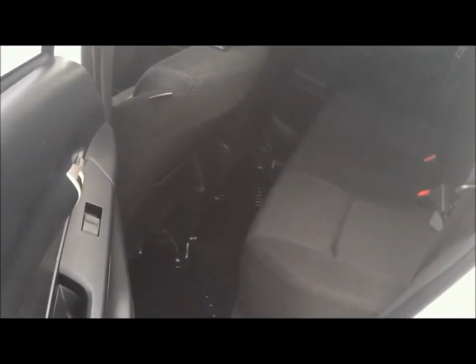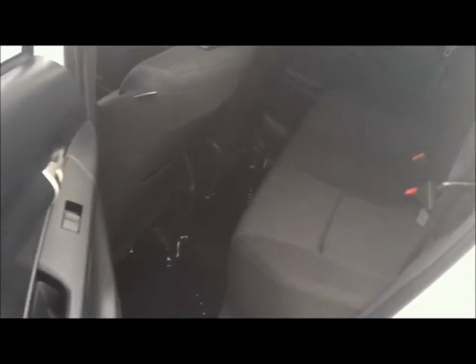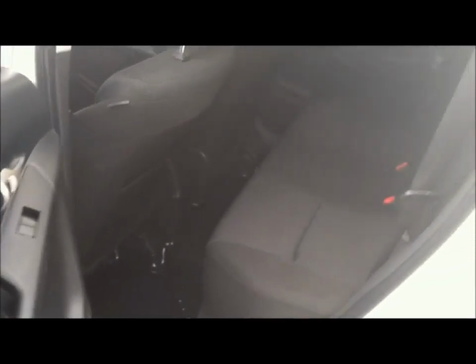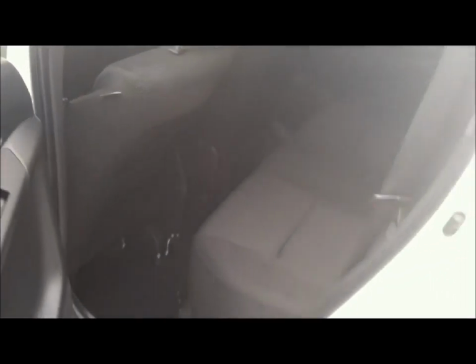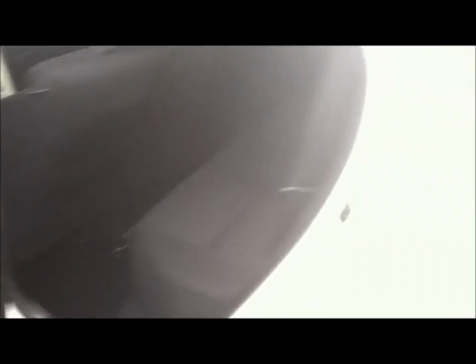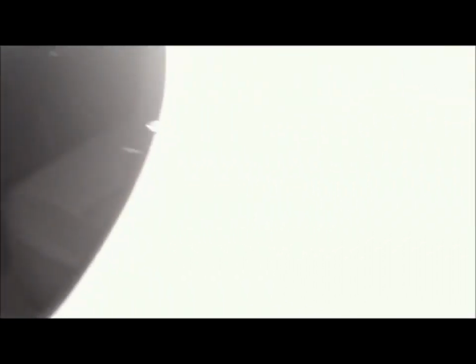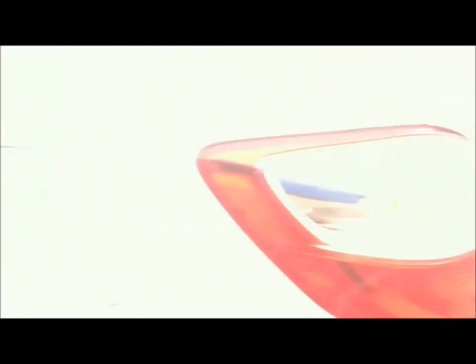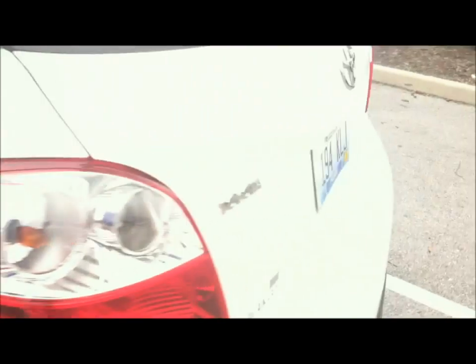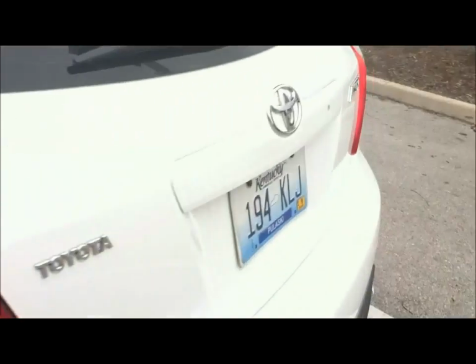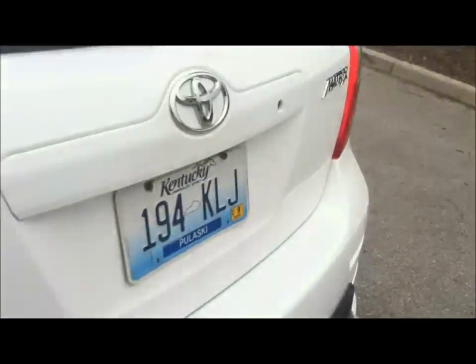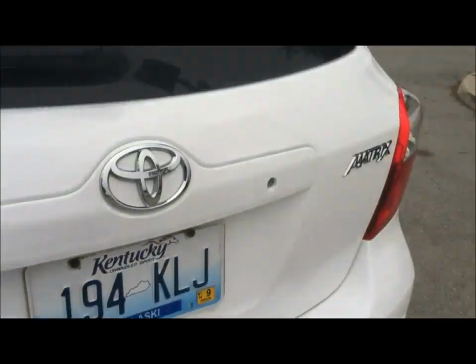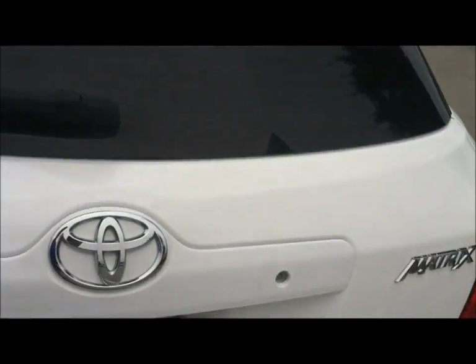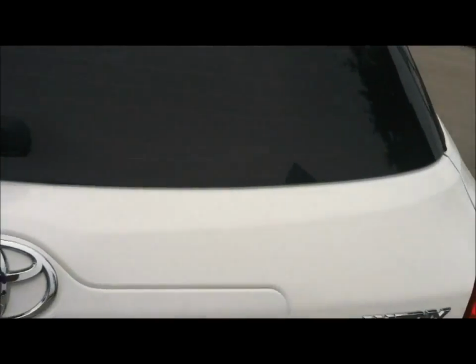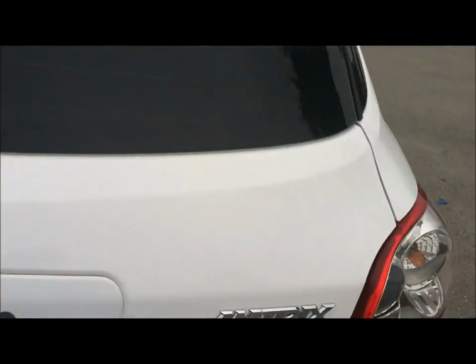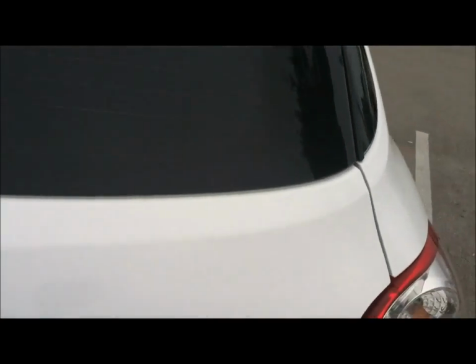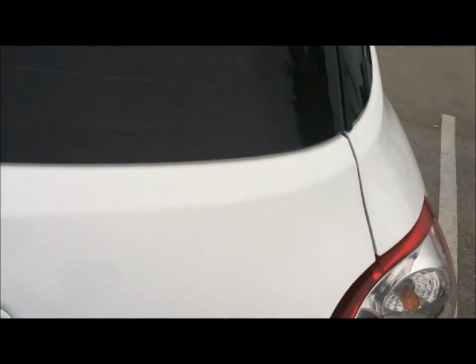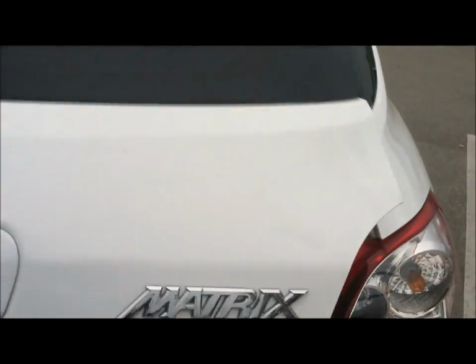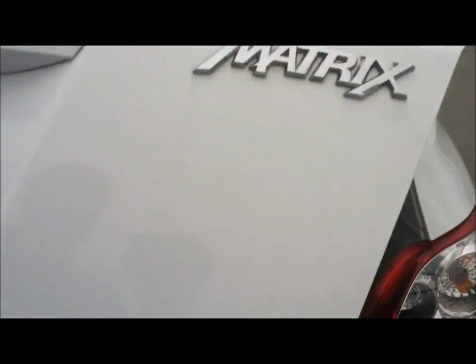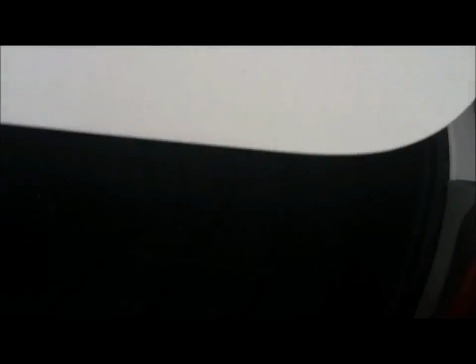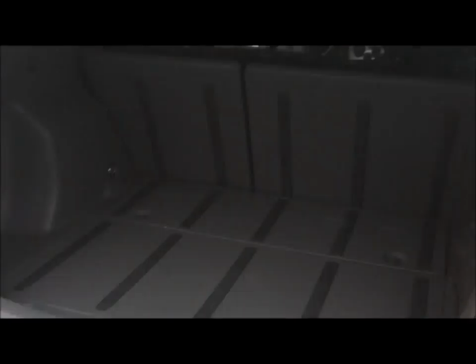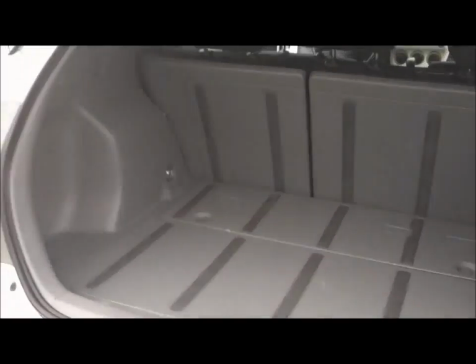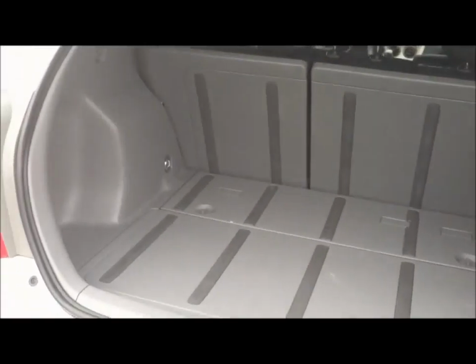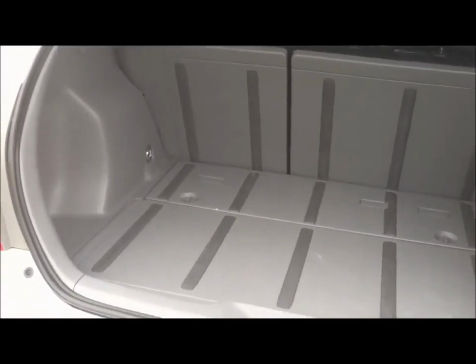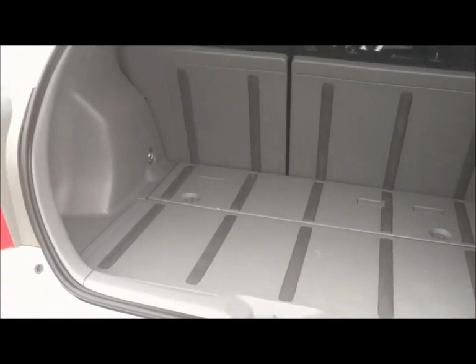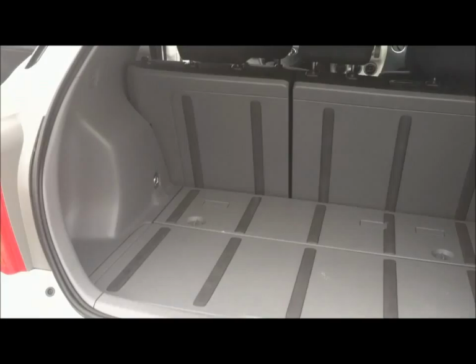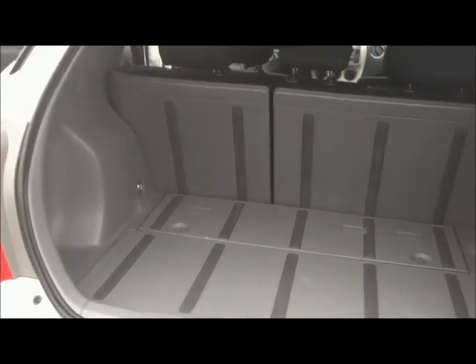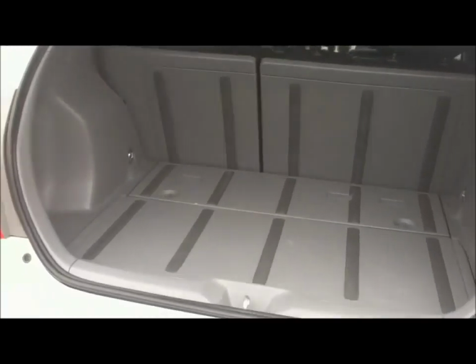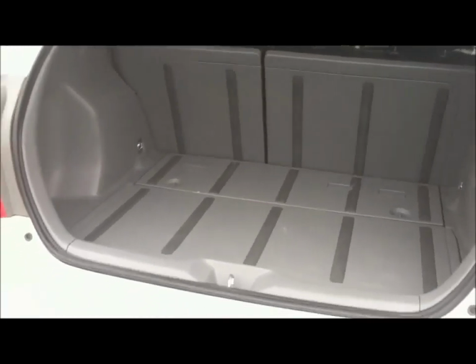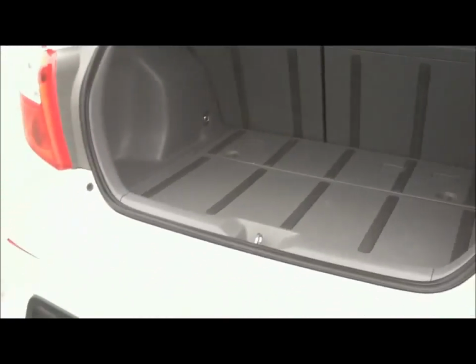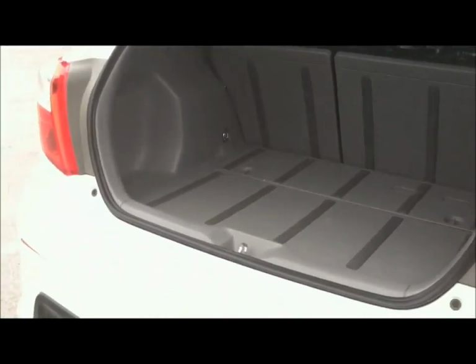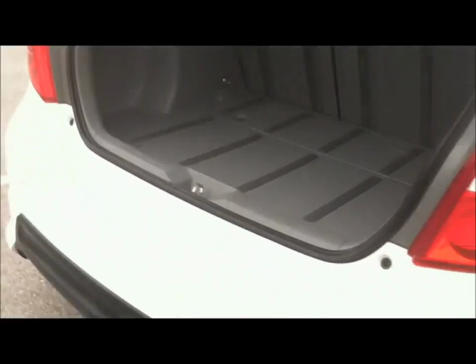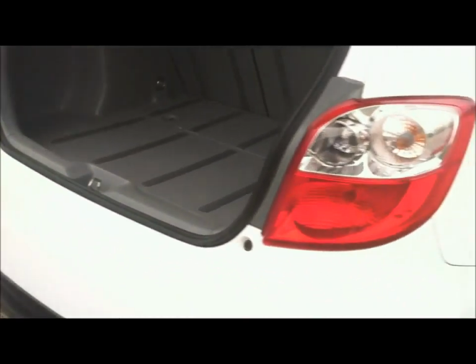View of the rear seat. The back hatch is all plastic back here, making it very easy to clean up and to haul stuff without worrying about getting it dirty.